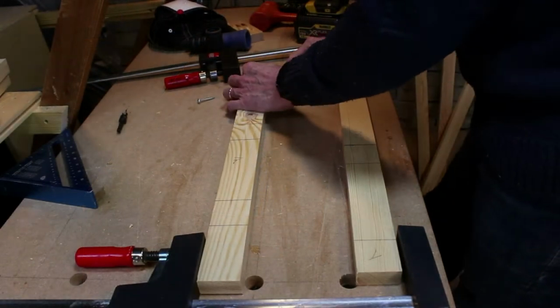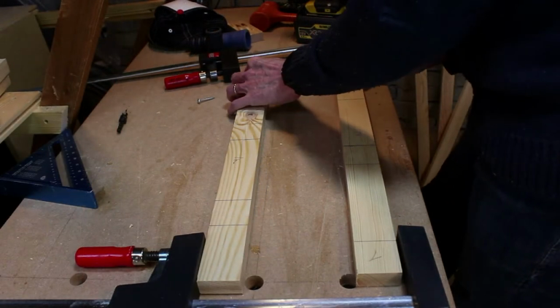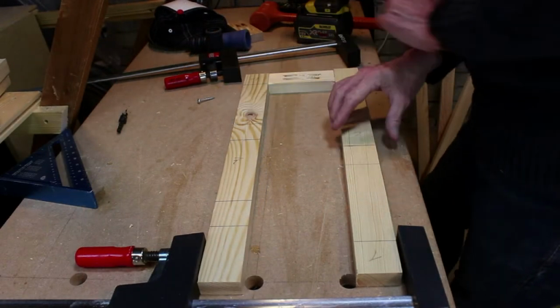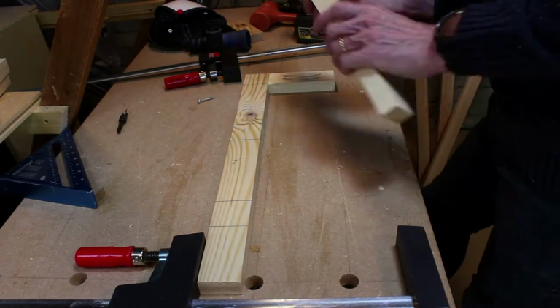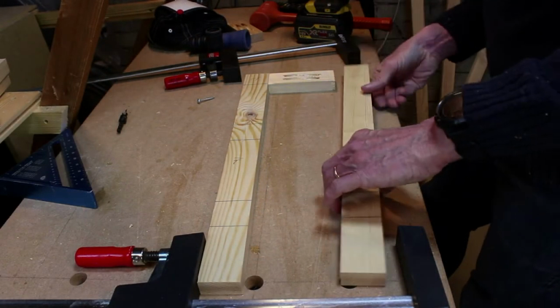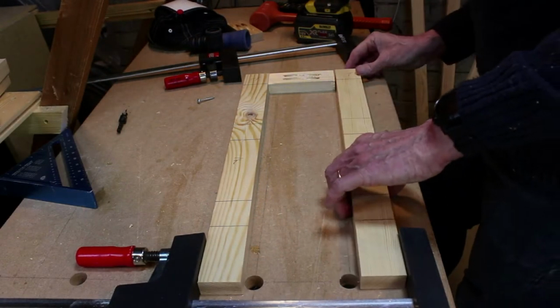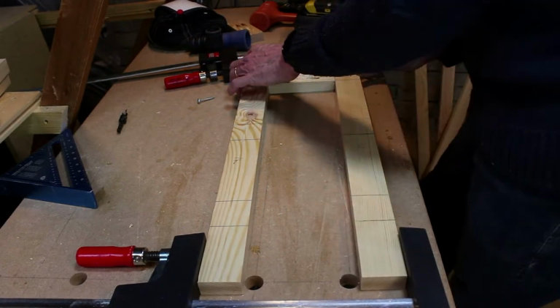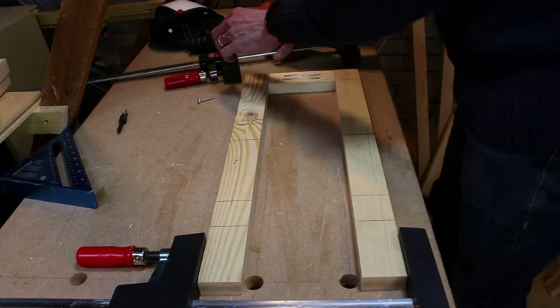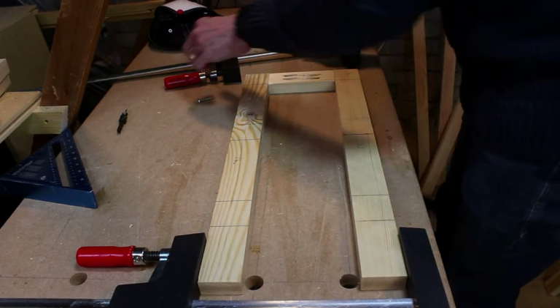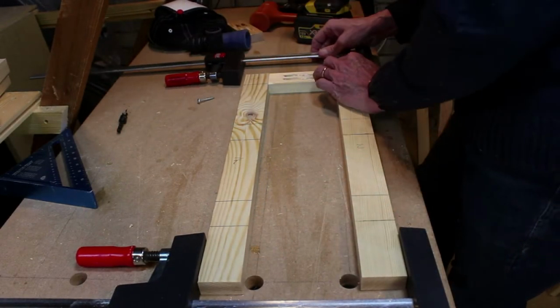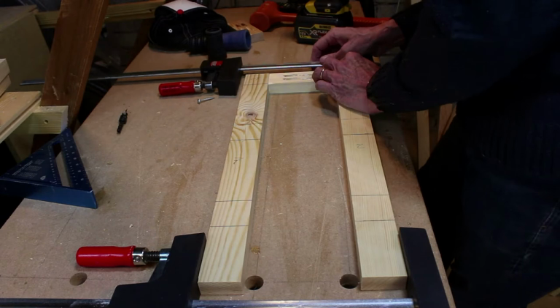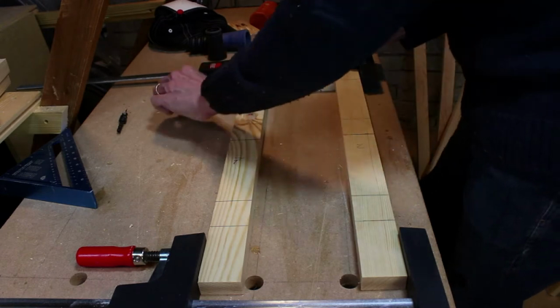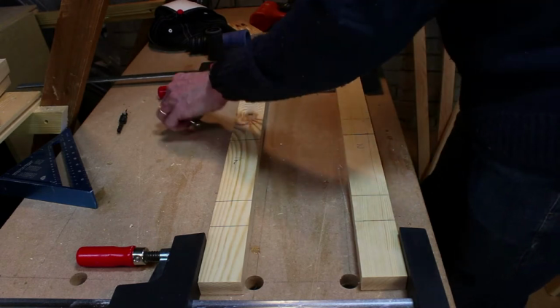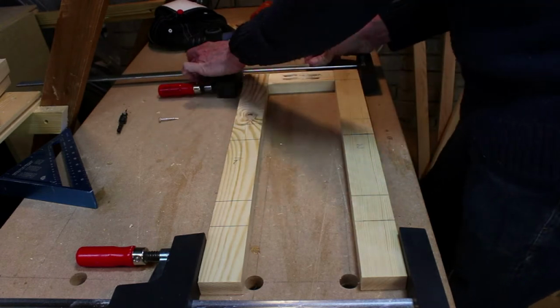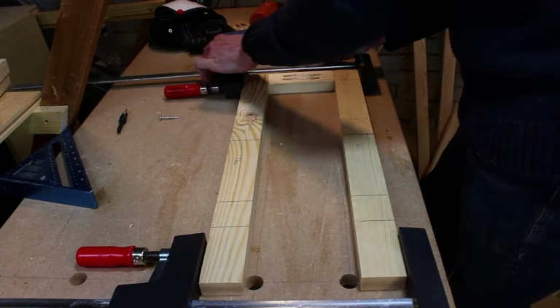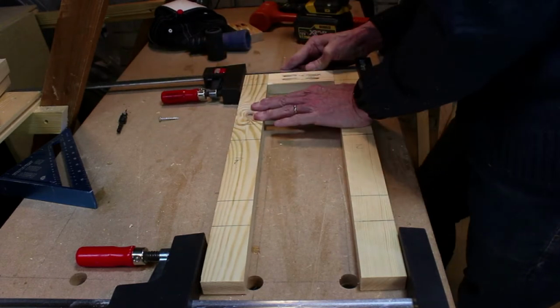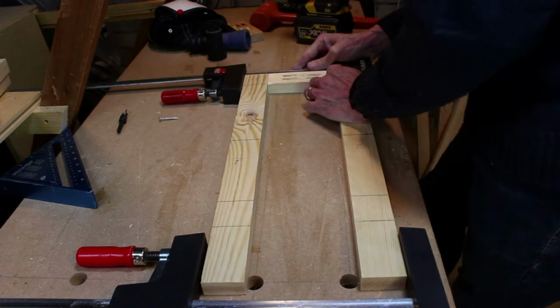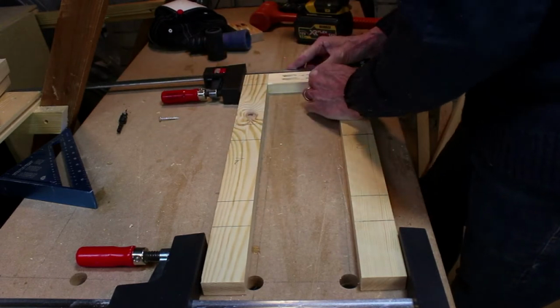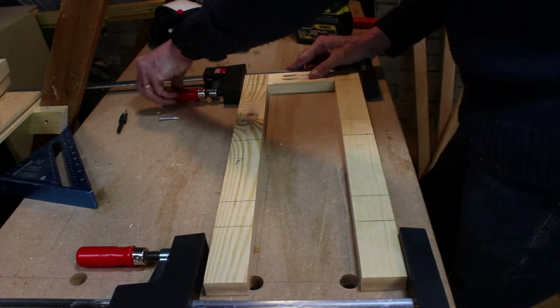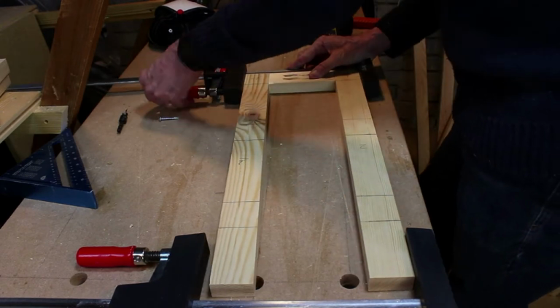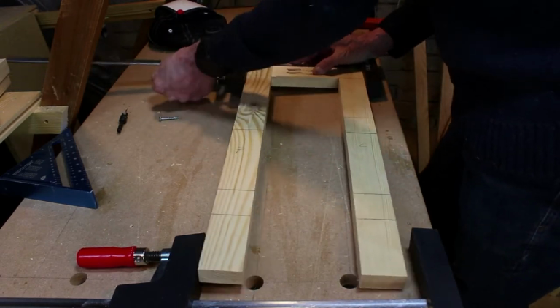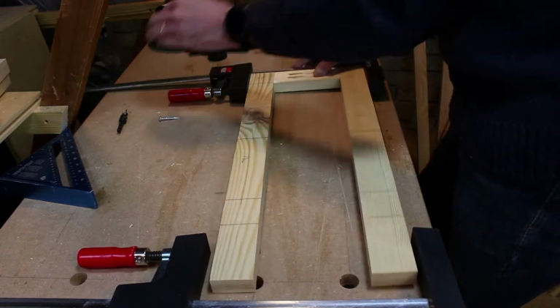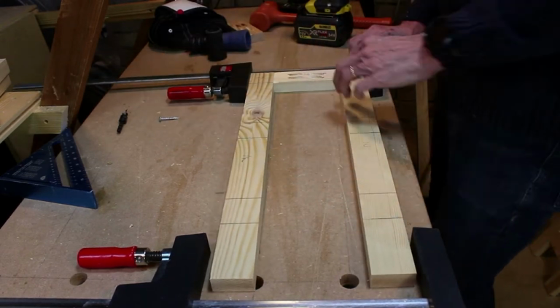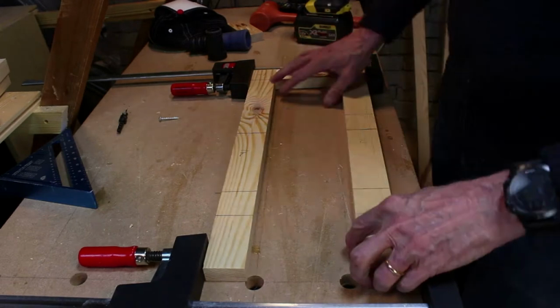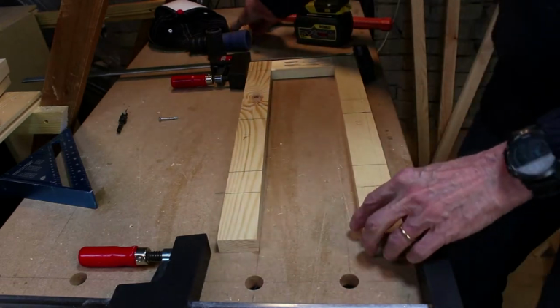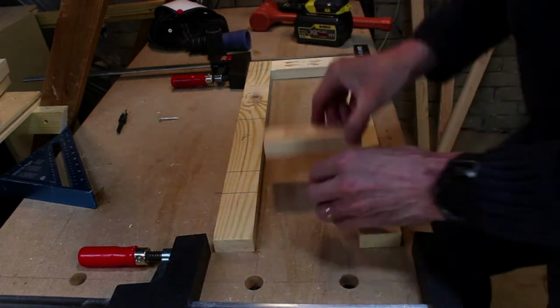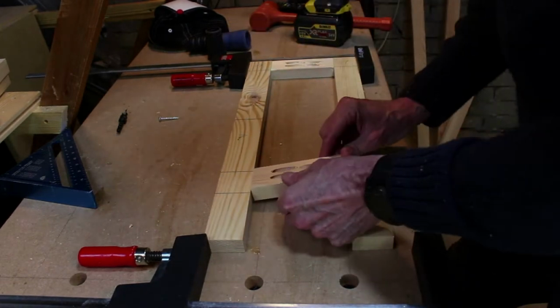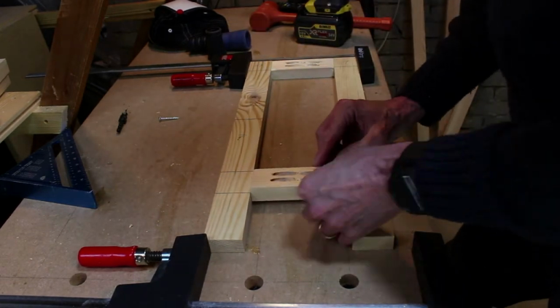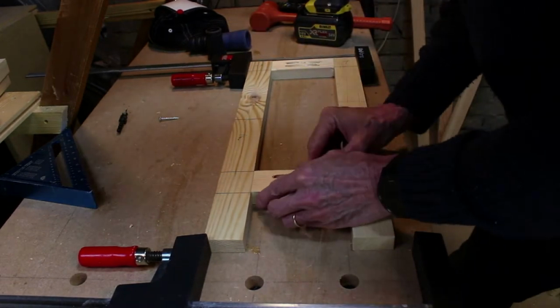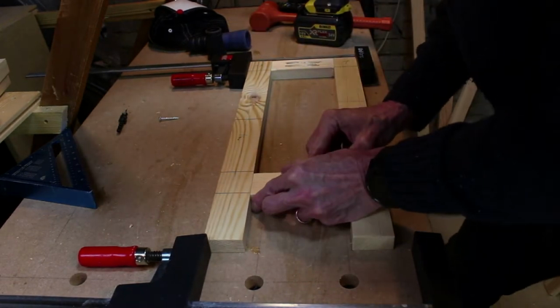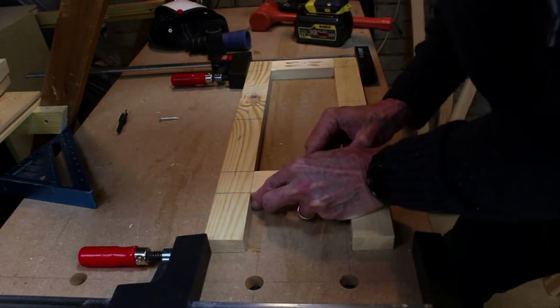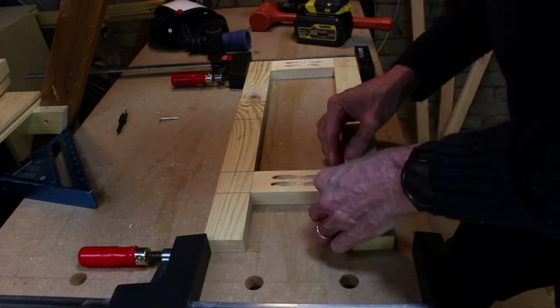Once we had all our sections I drilled some holes for pocket hole screws and then screwed the frames together. In total there are five frames — four for the sides and one for the front.